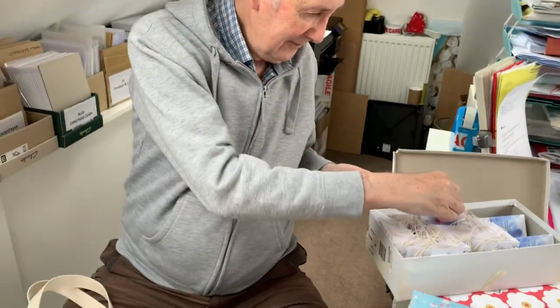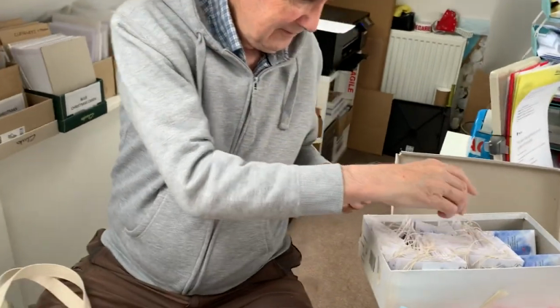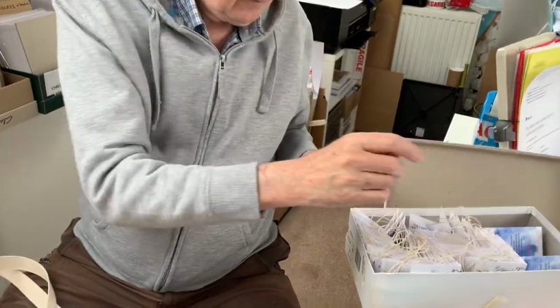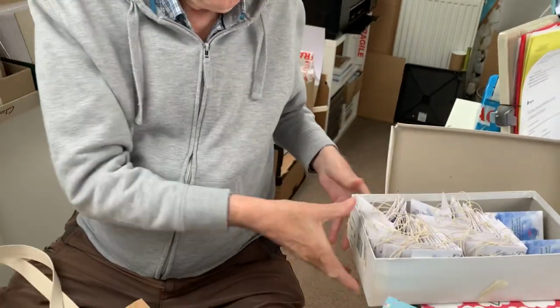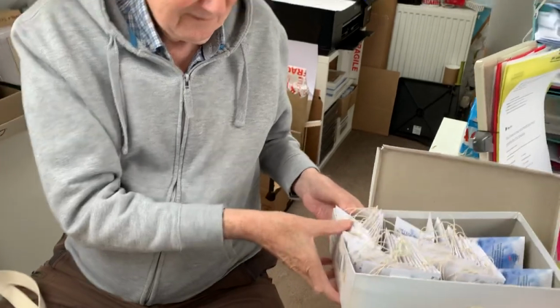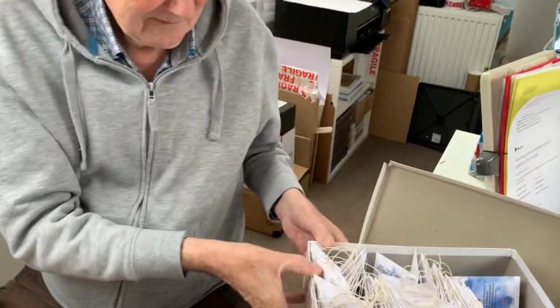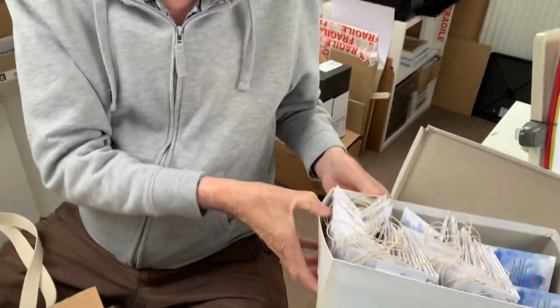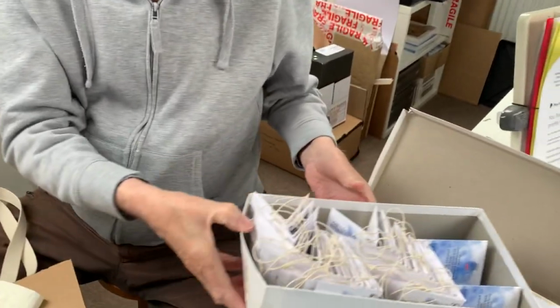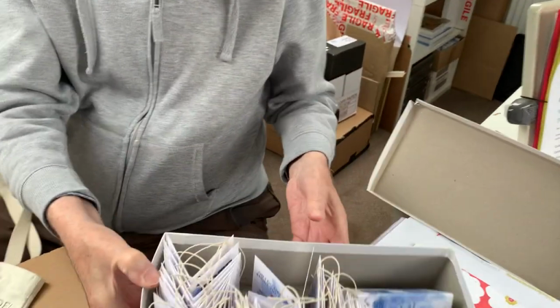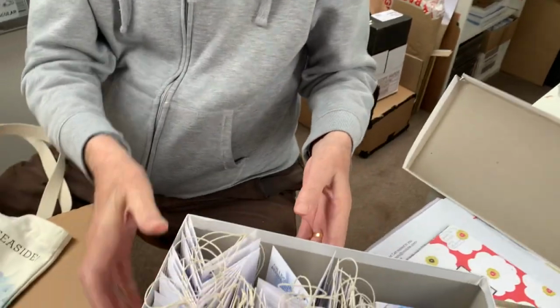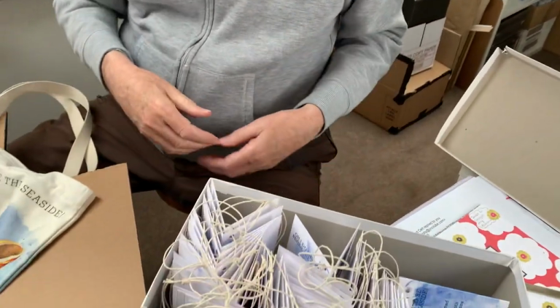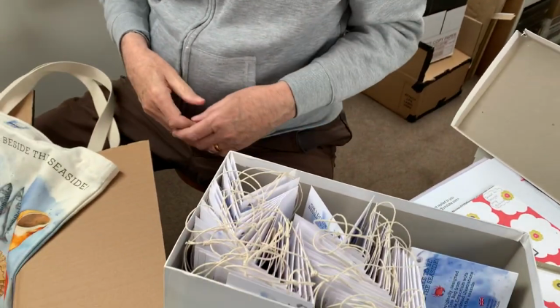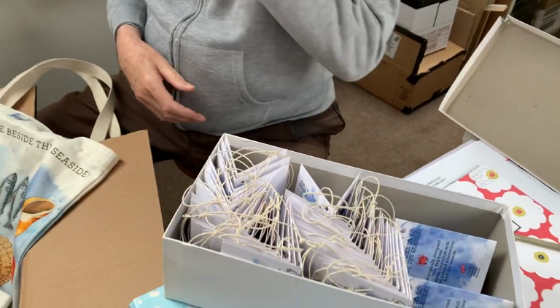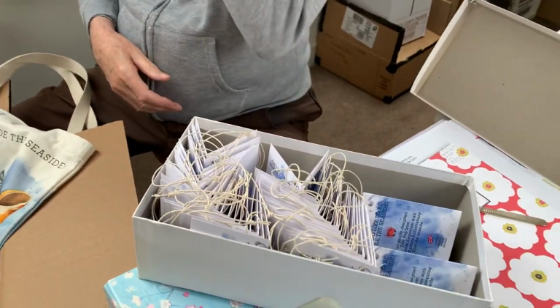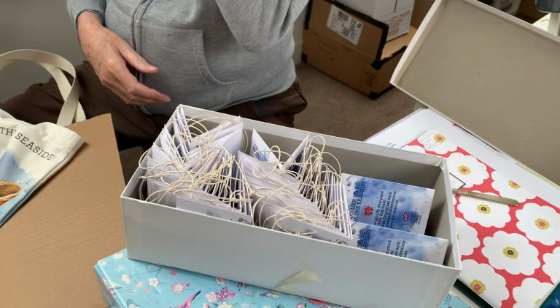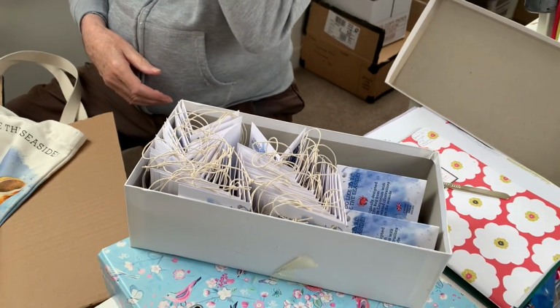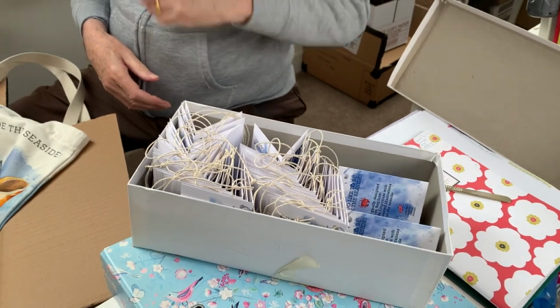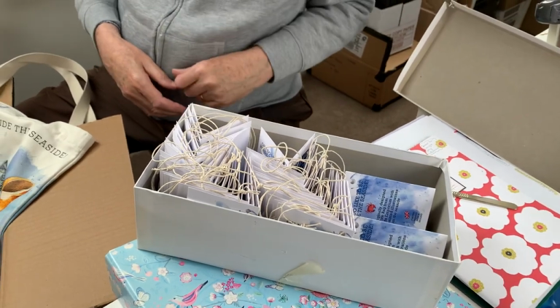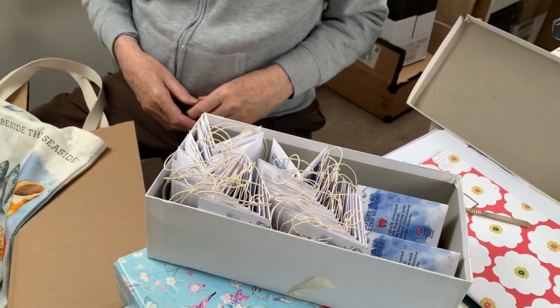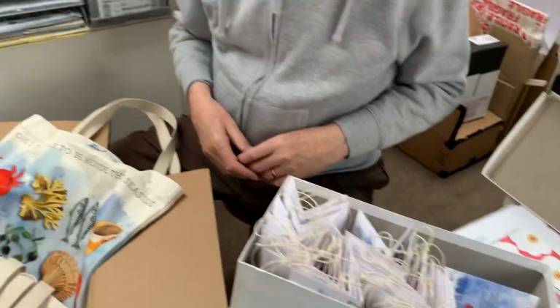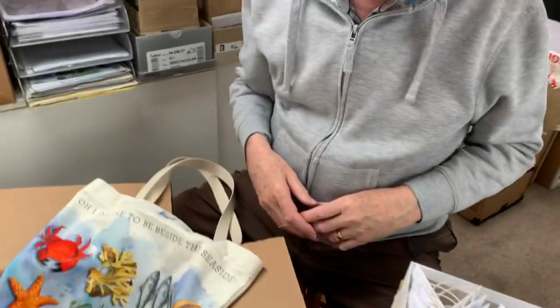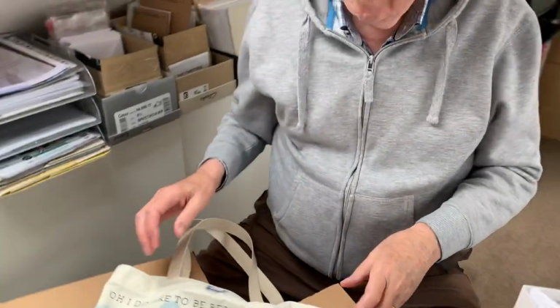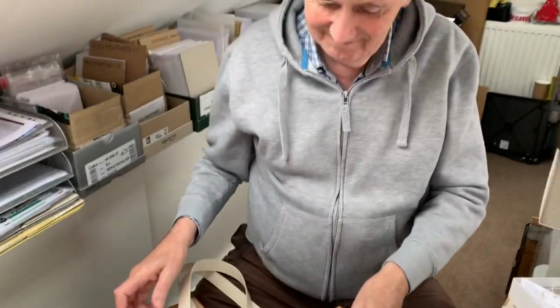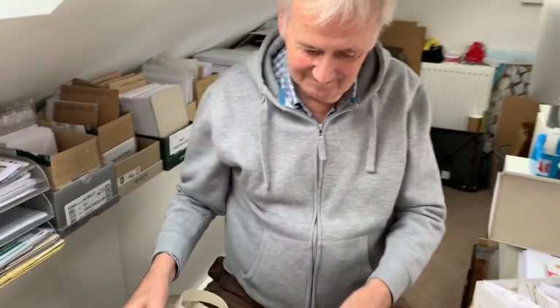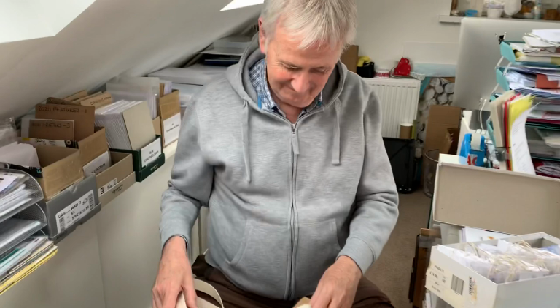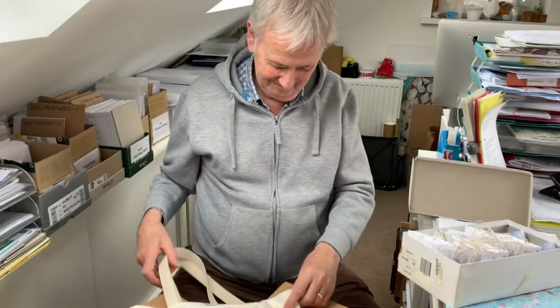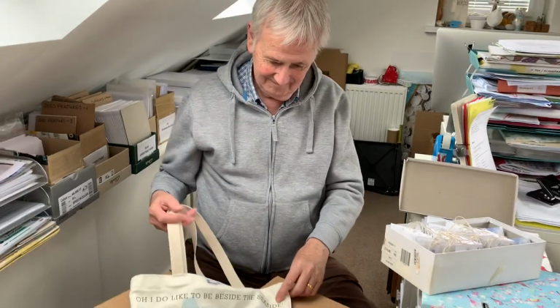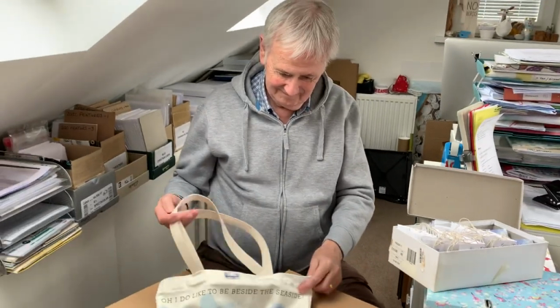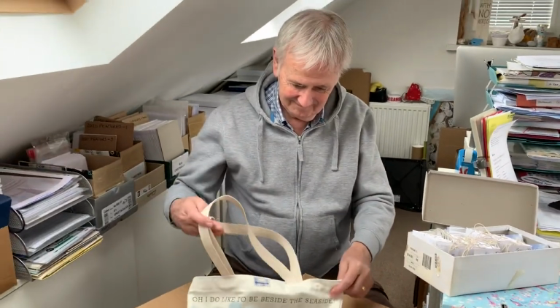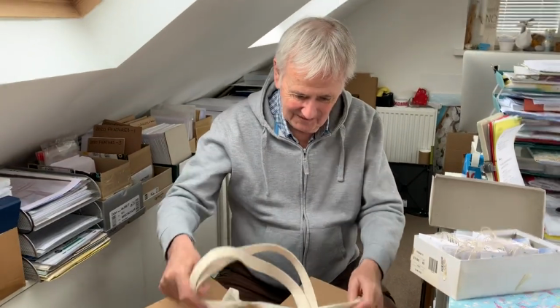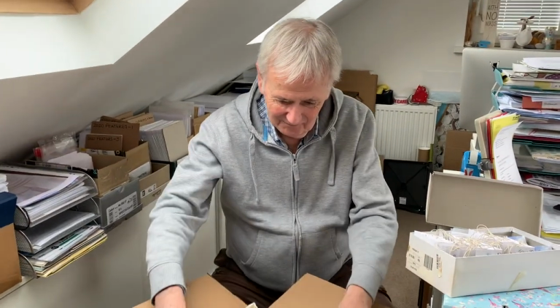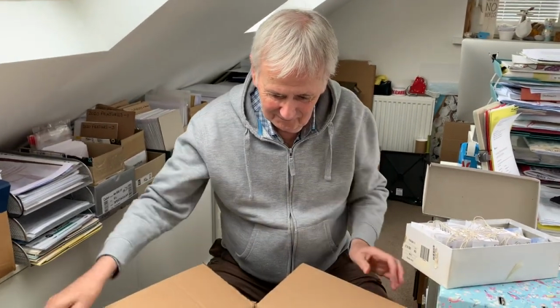T-boy has also been very busy while making cups of tea — he's been making a little box of tags, so they're all ready to rock and roll. T-boy, if you'd like to lift that box up...